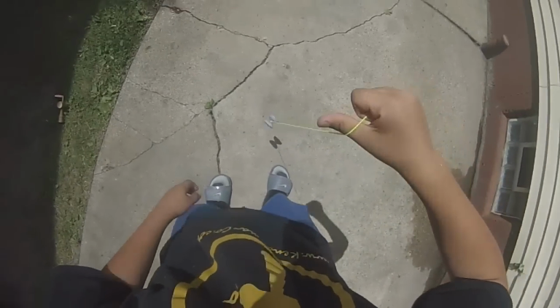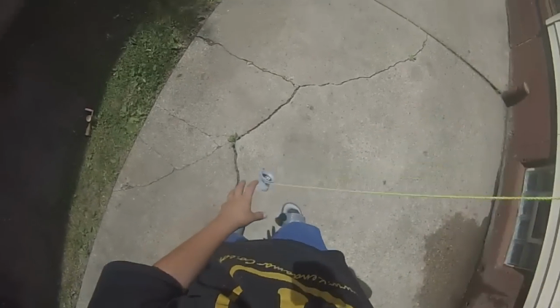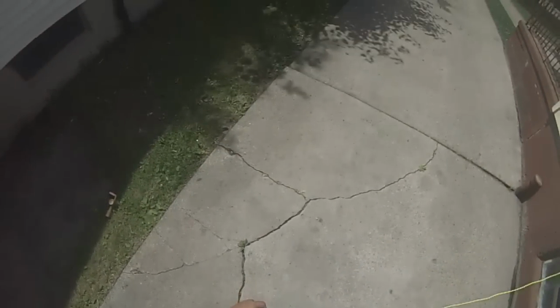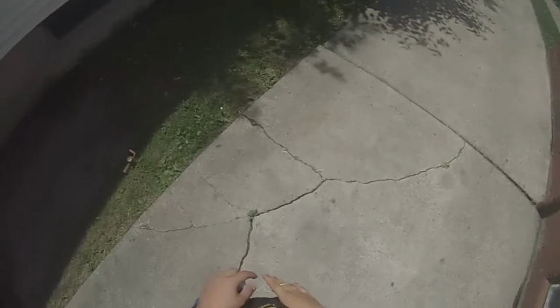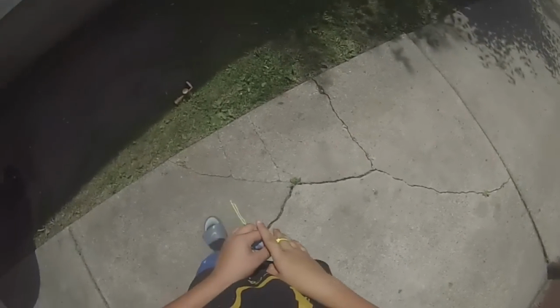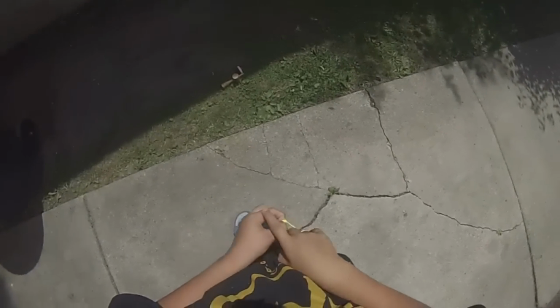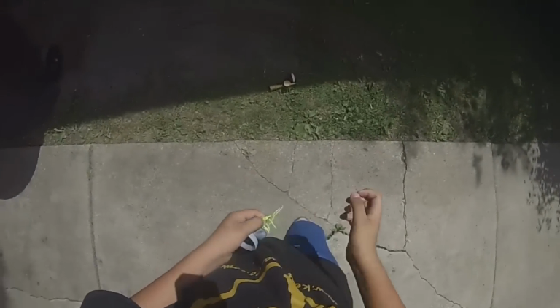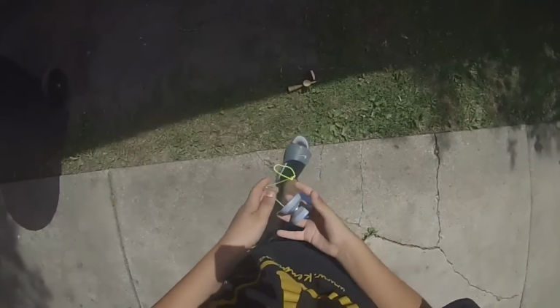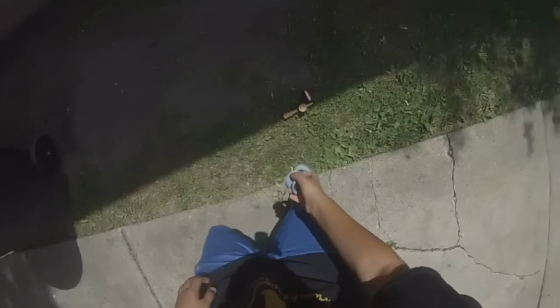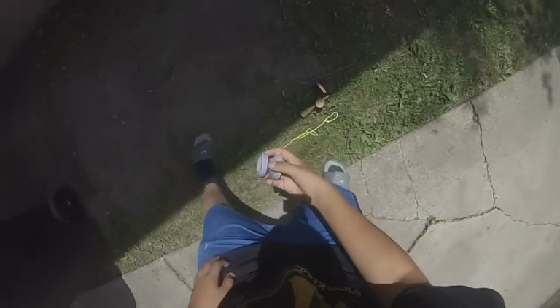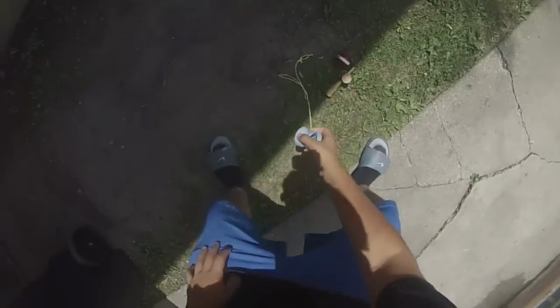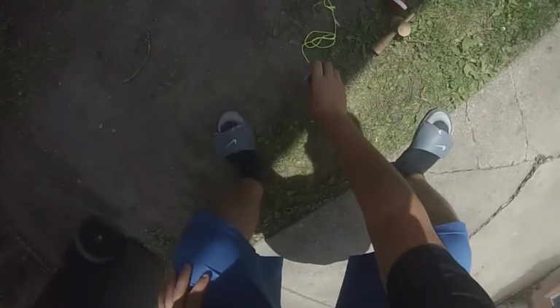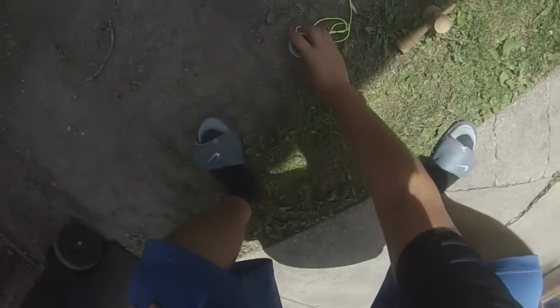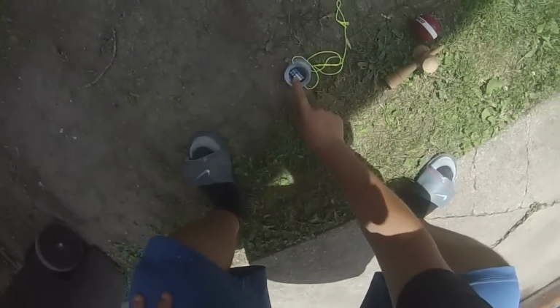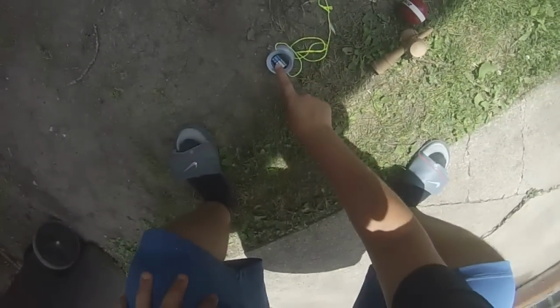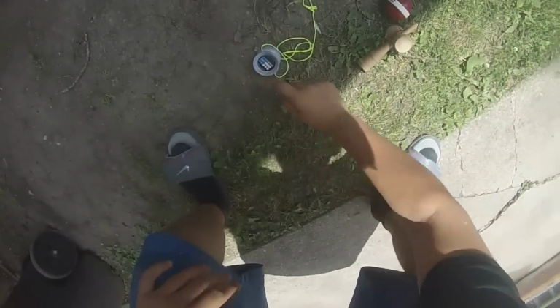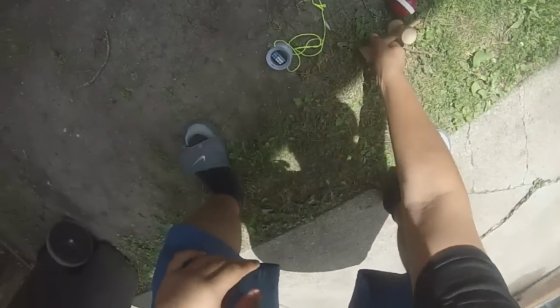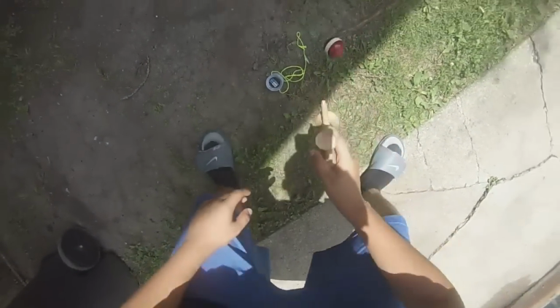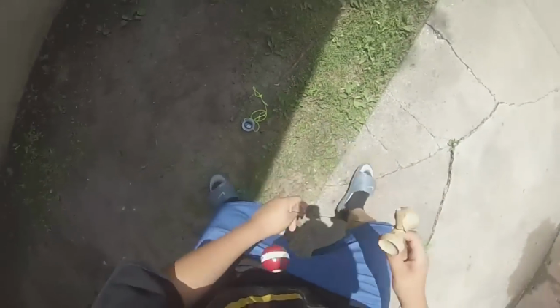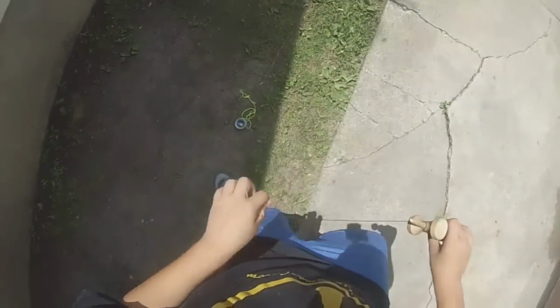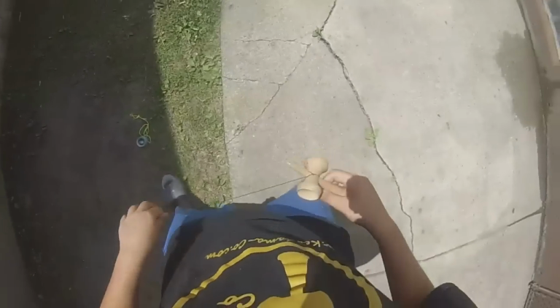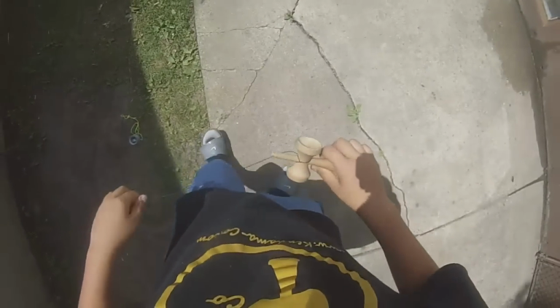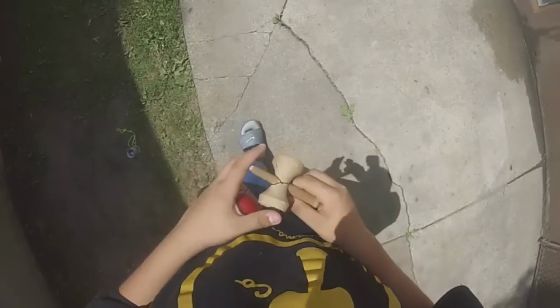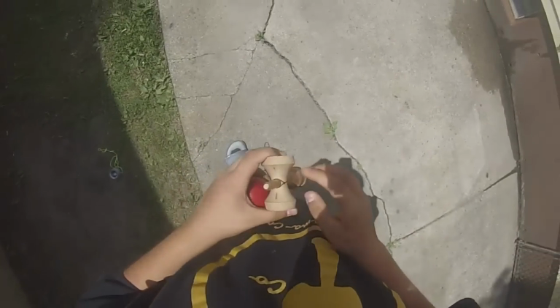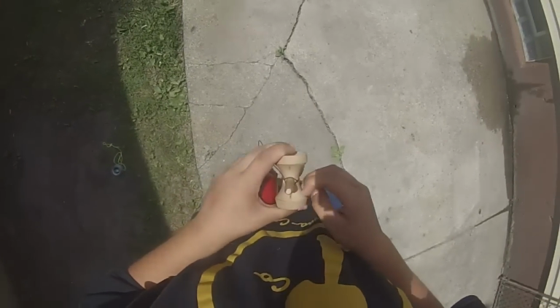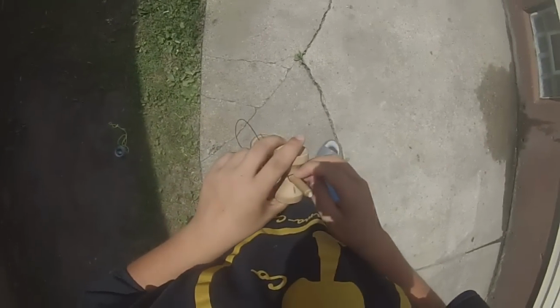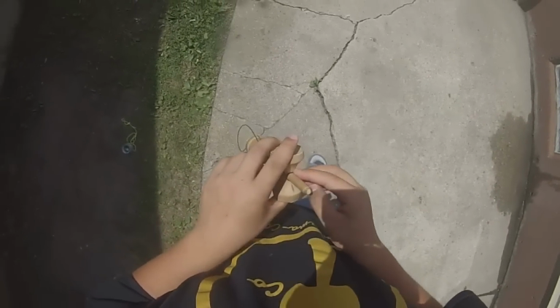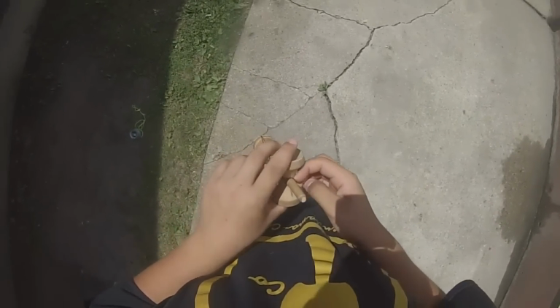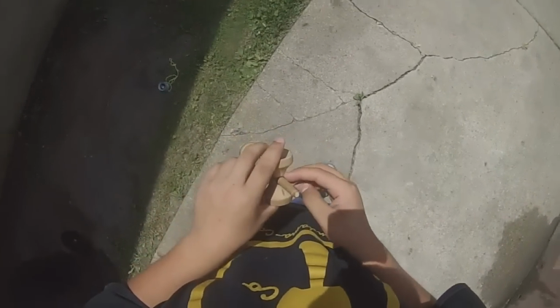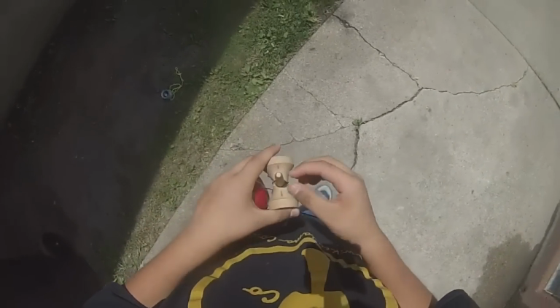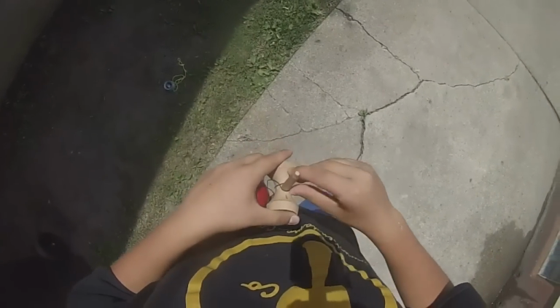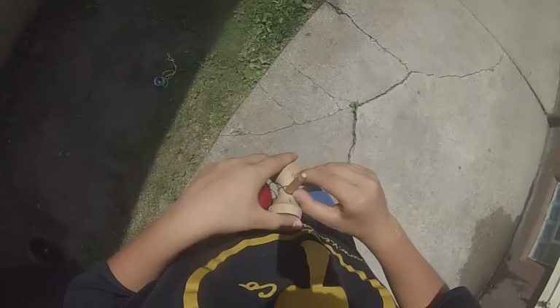I'm better on the kendama than the yo-yo. Just if you have a yo-yo, look up the yo-yo tutorials and then come back to this video.